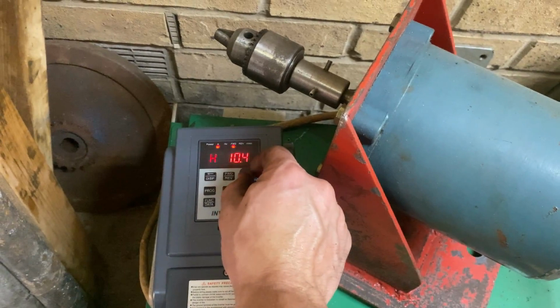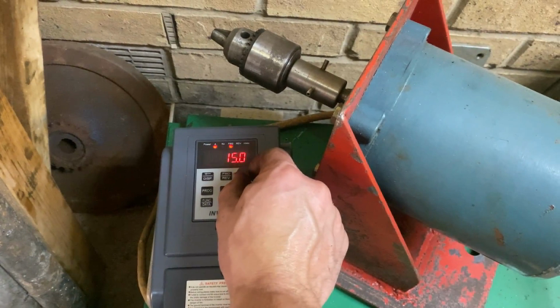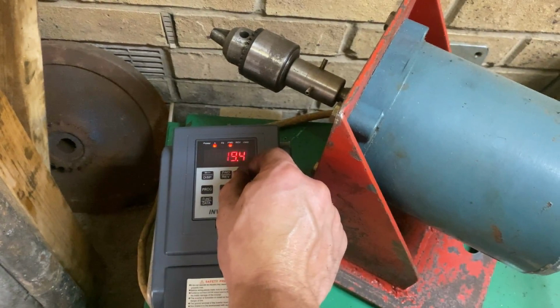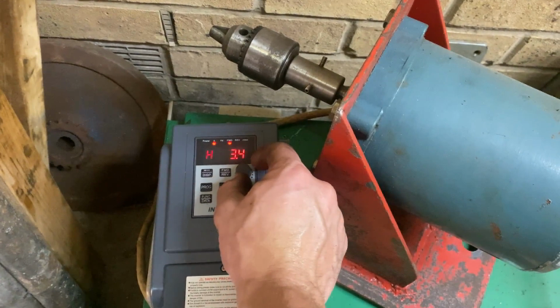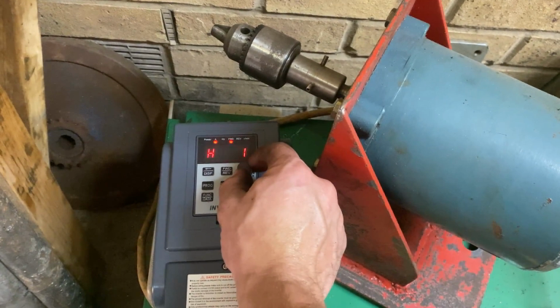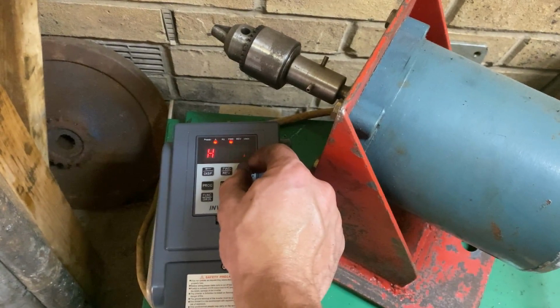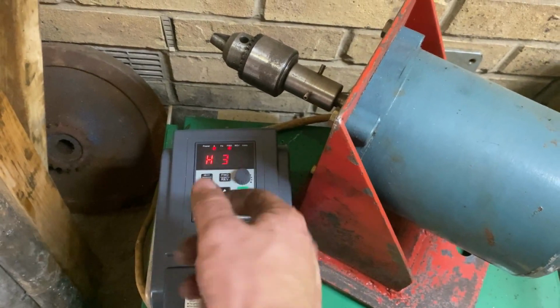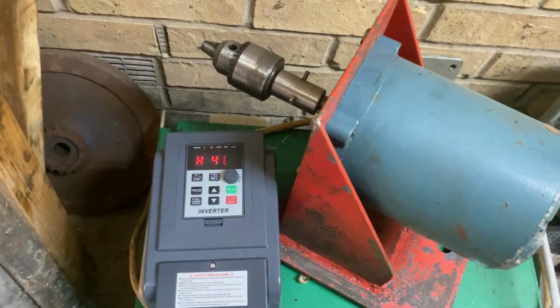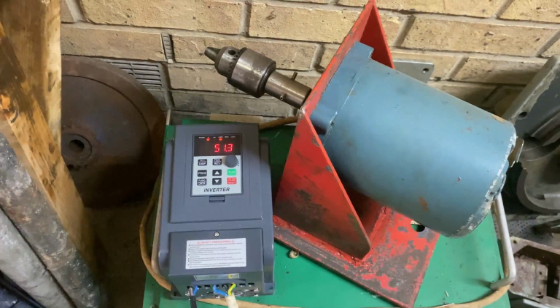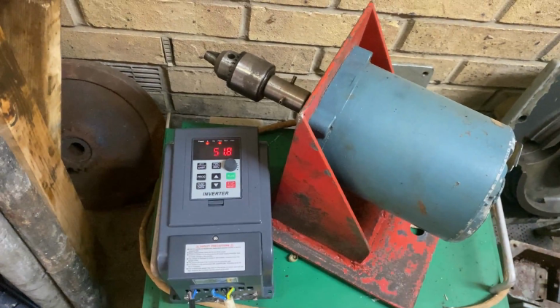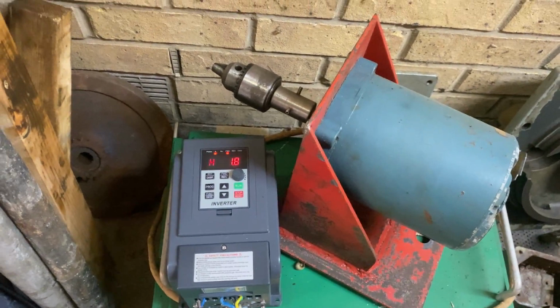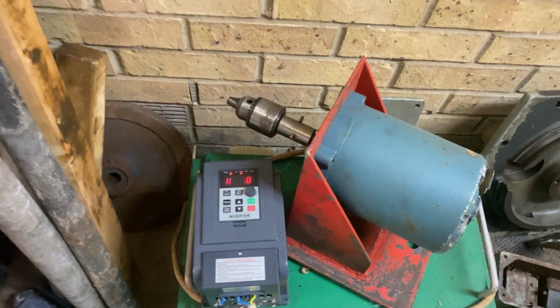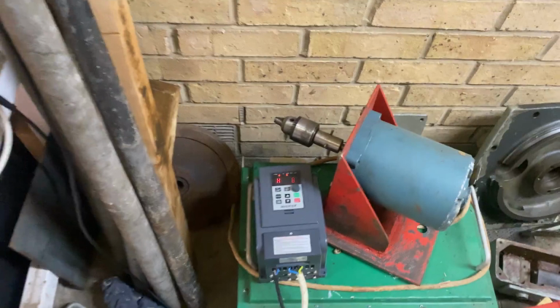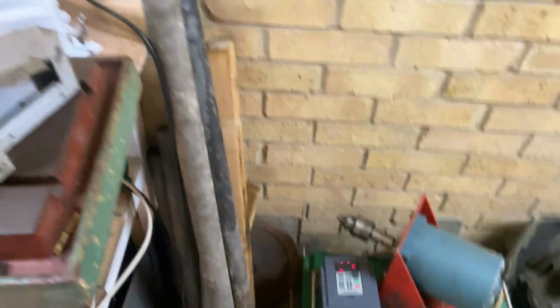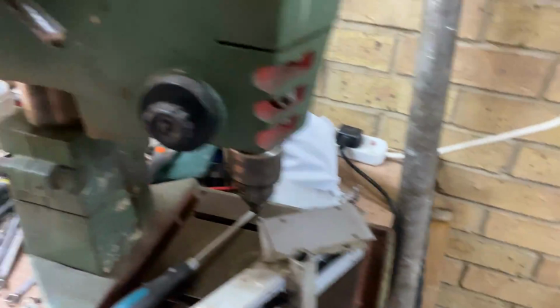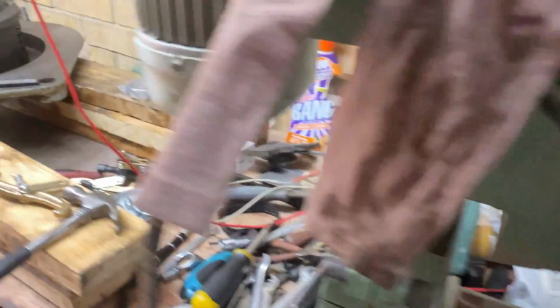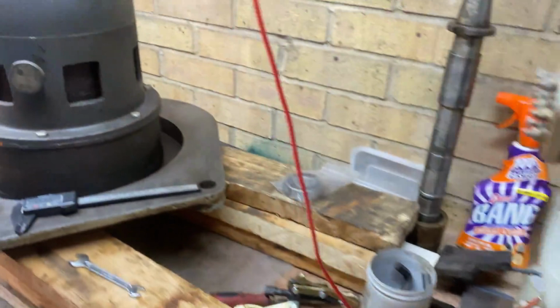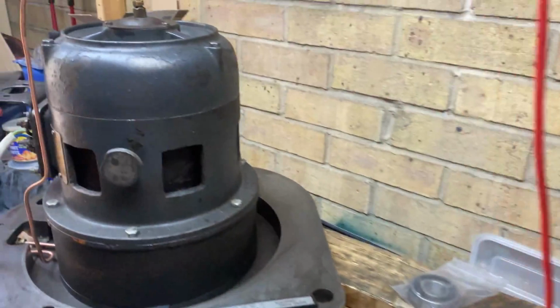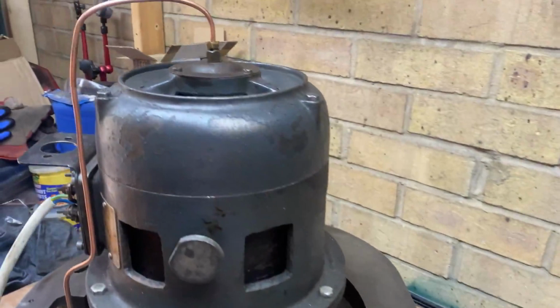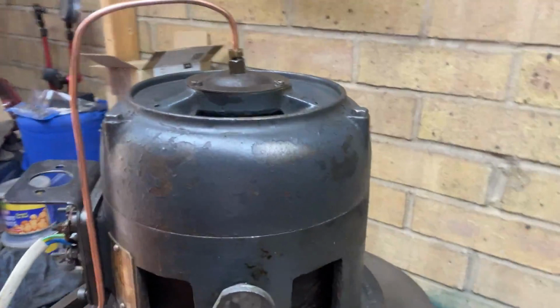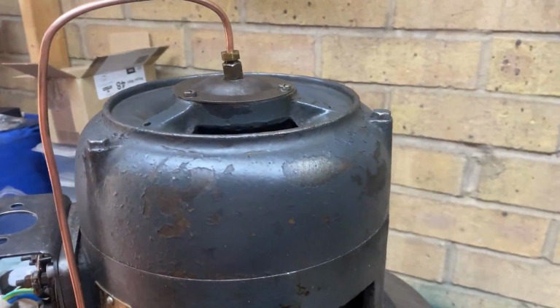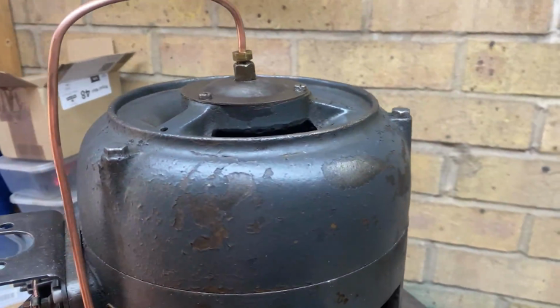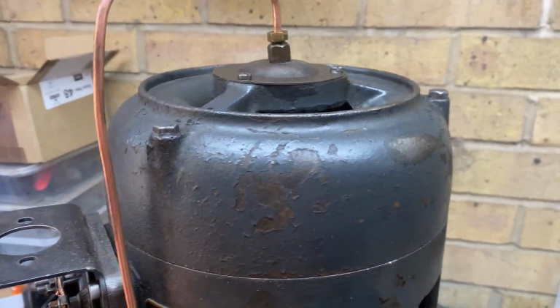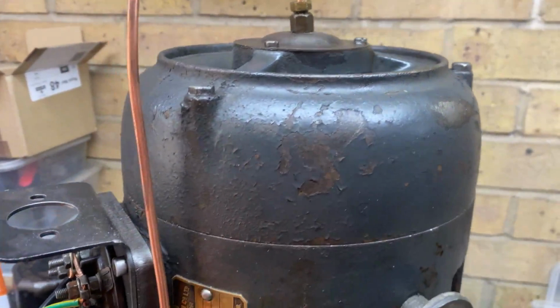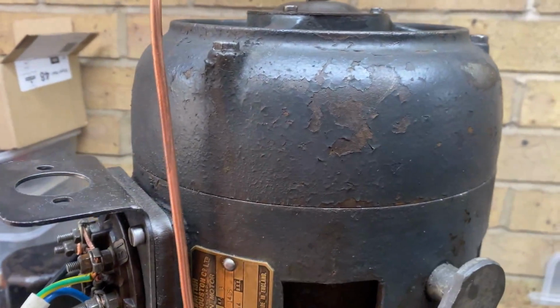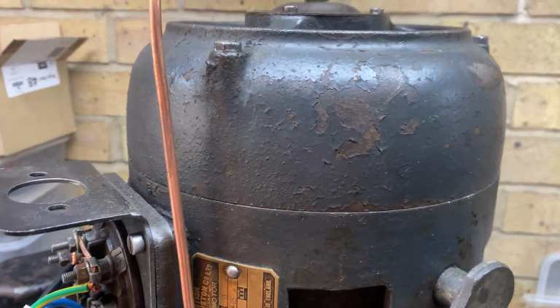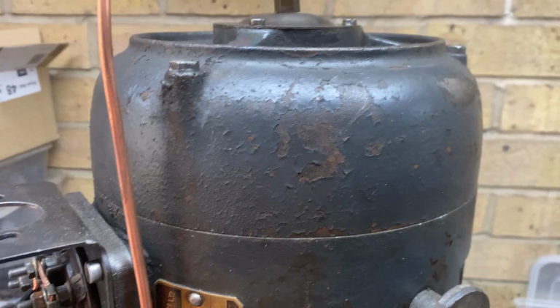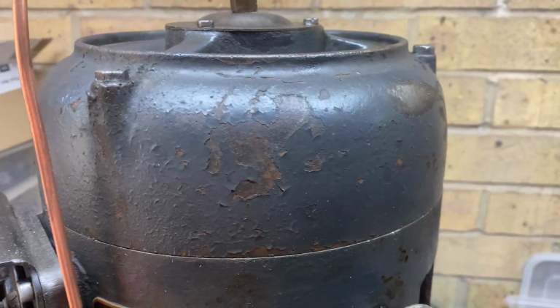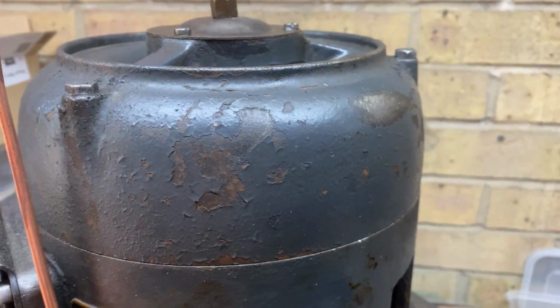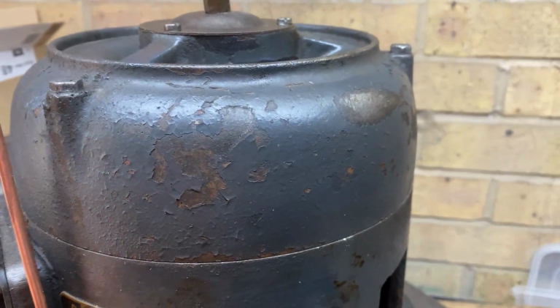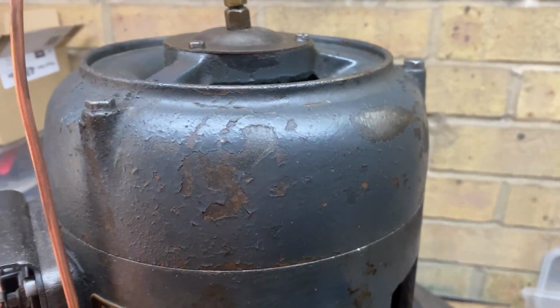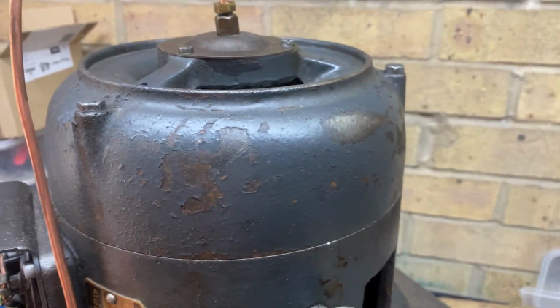I just turned it on at about 51 Hertz. The motor is running up, it's running fine — don't worry about that, I need to change that bearing — but look at this.